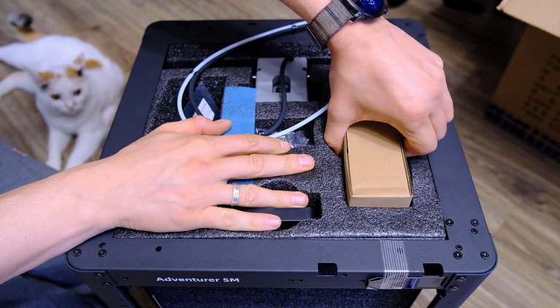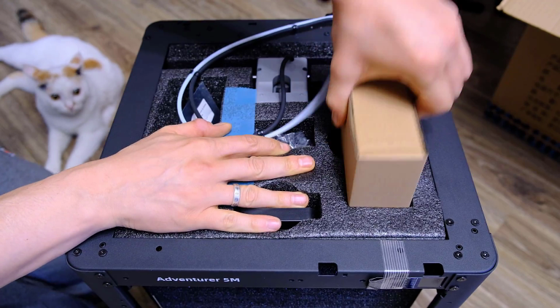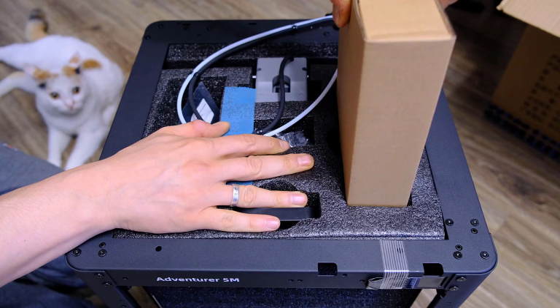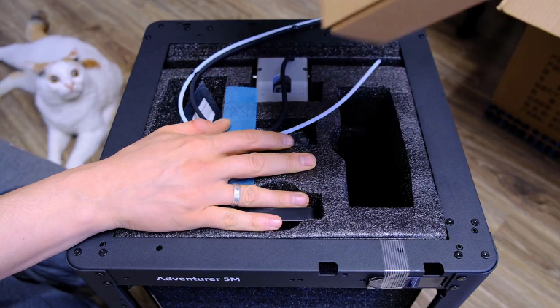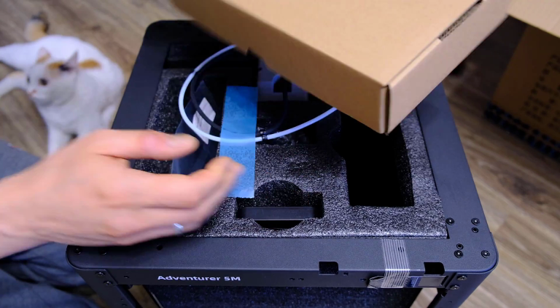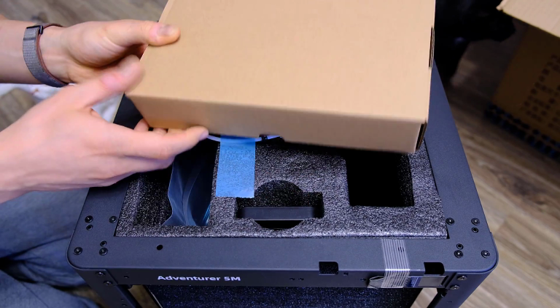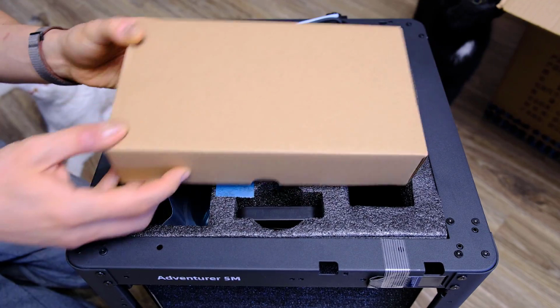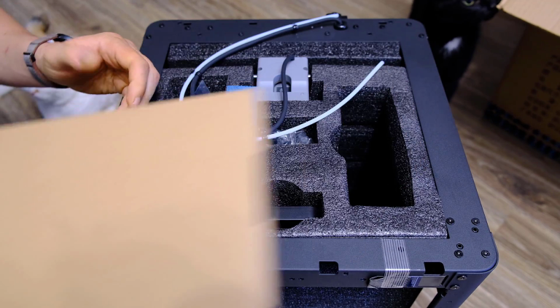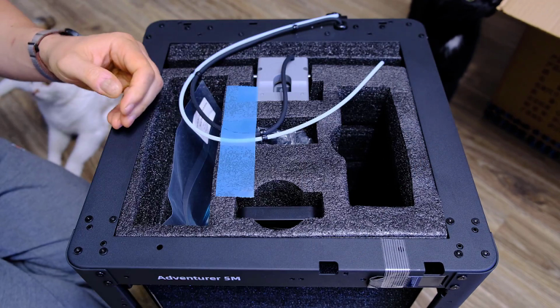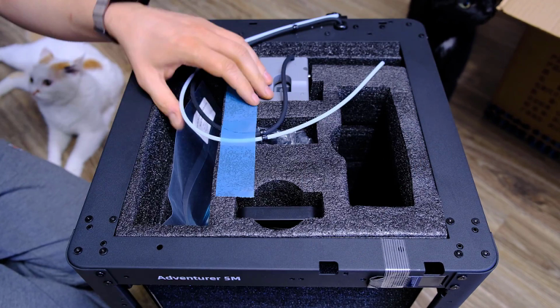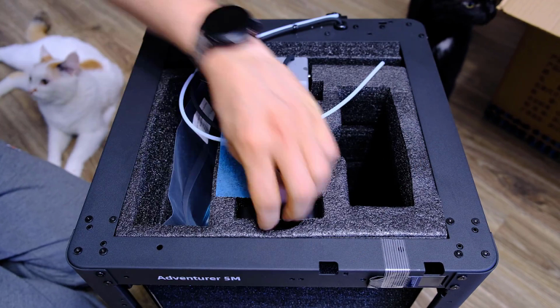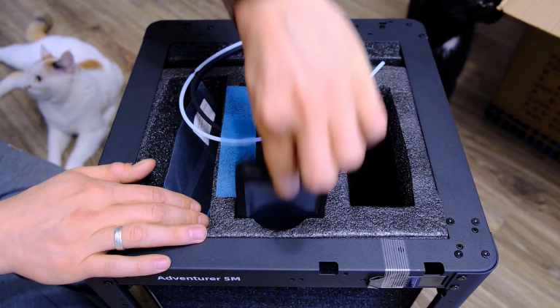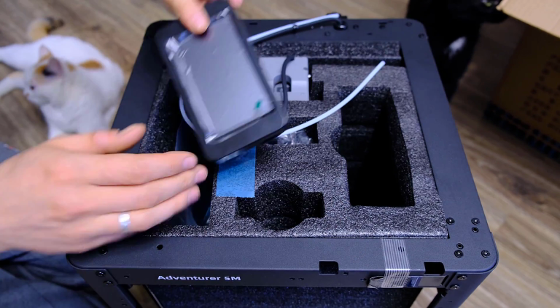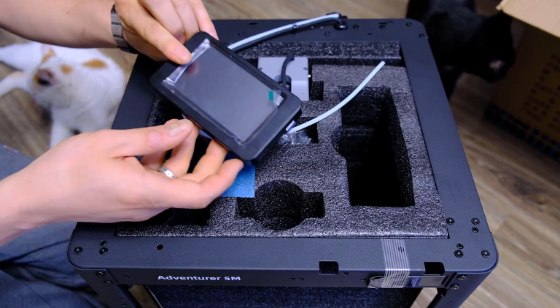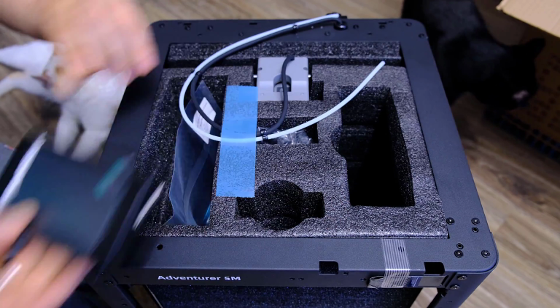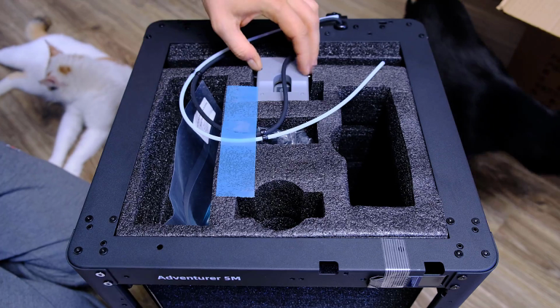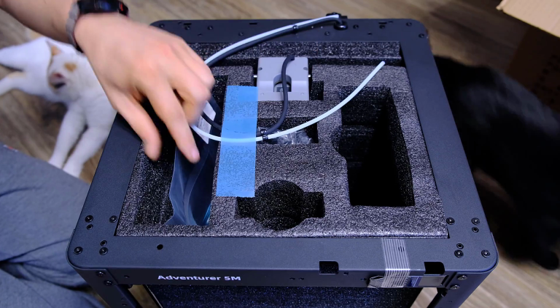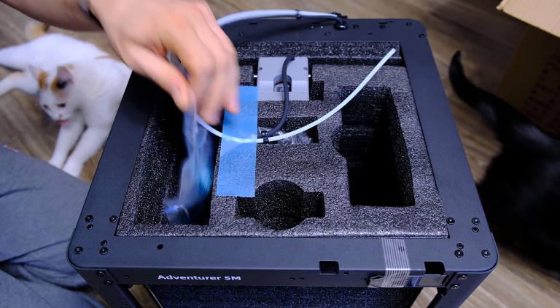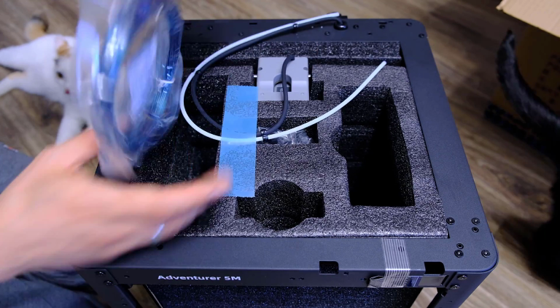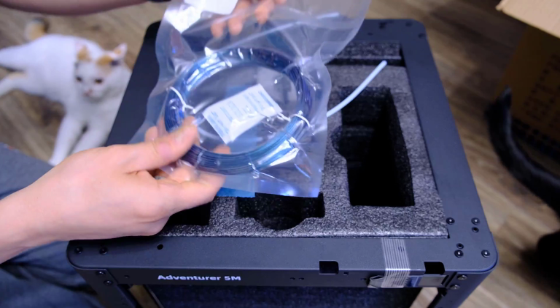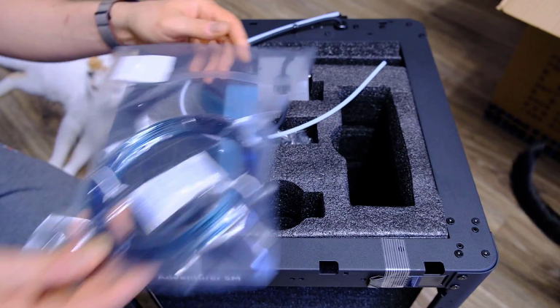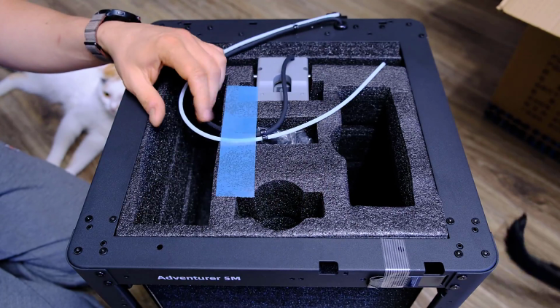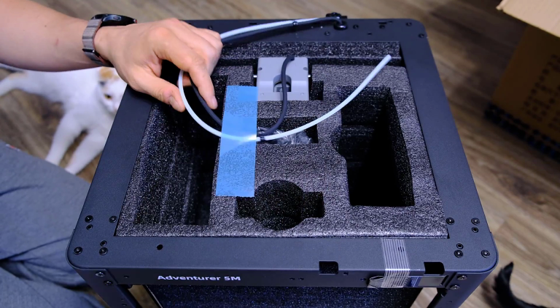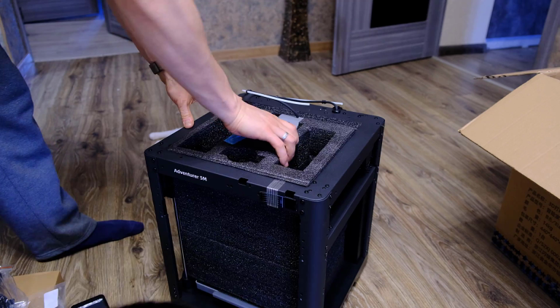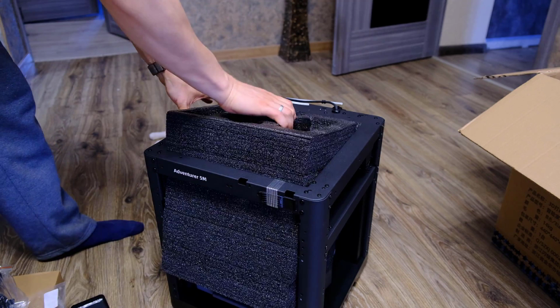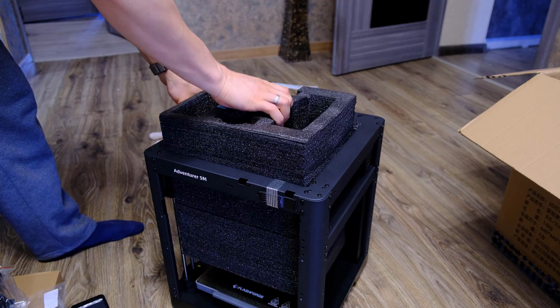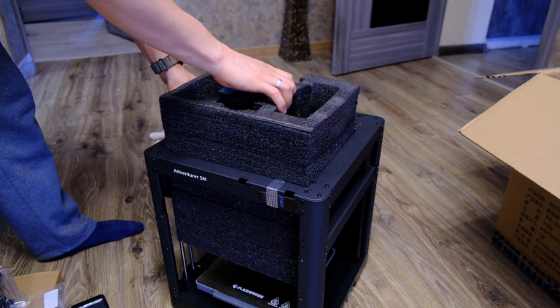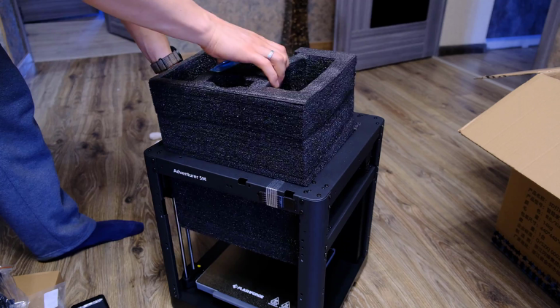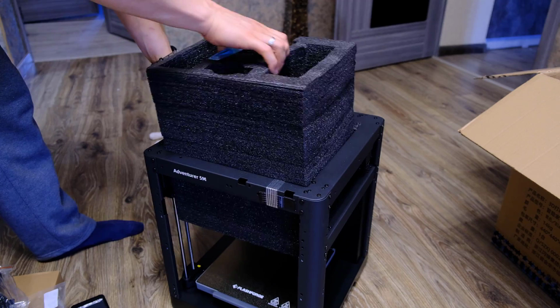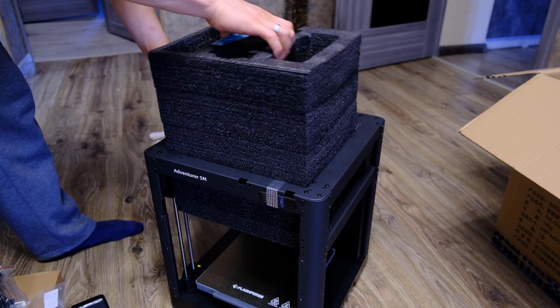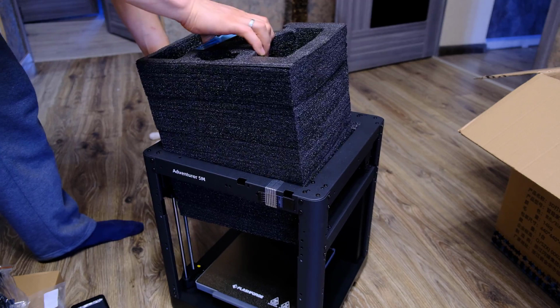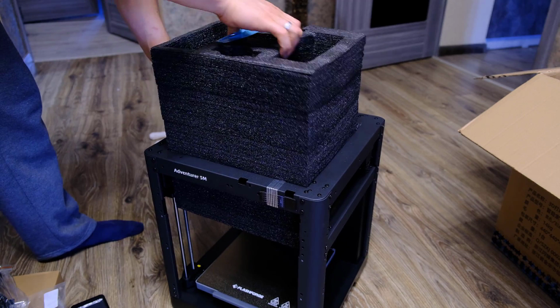In addition to the printer, the kit comes with a box of tools, some filament for the test, a display, and a power cable. Like I said earlier, the printer is packaged very well.